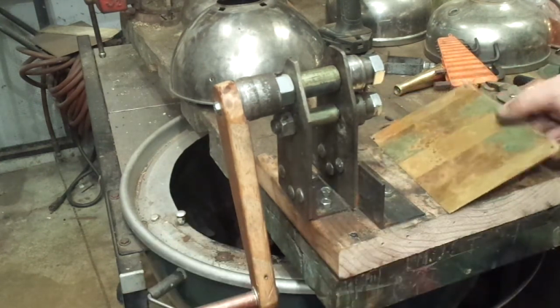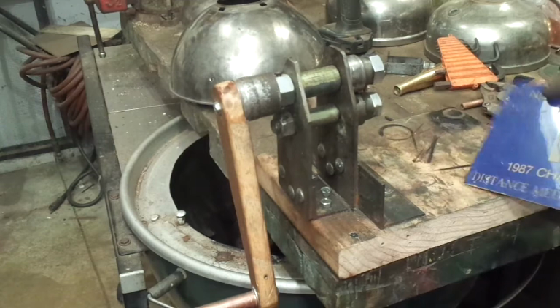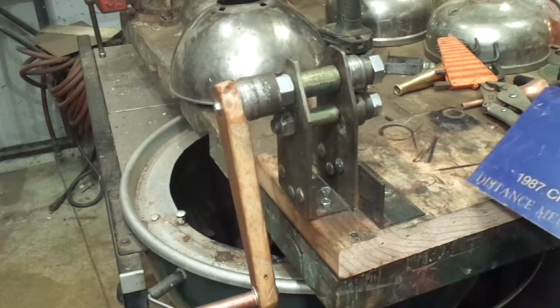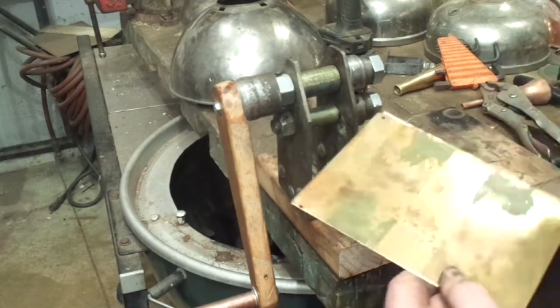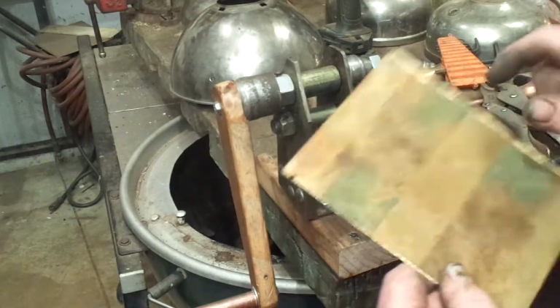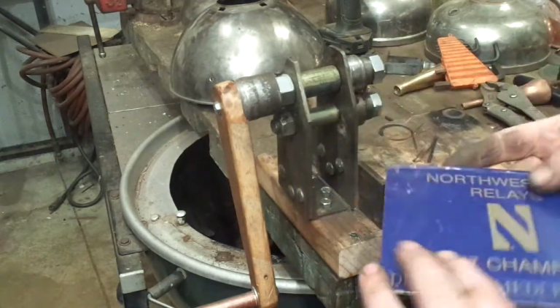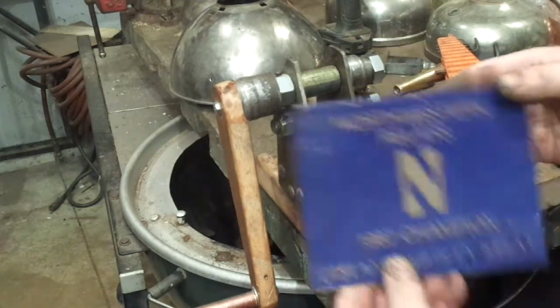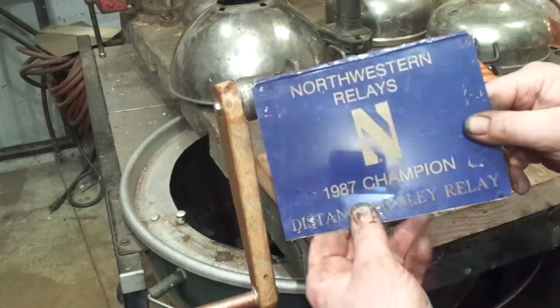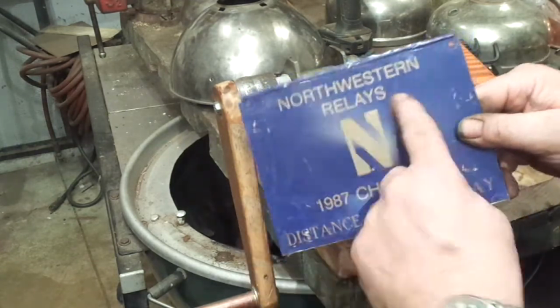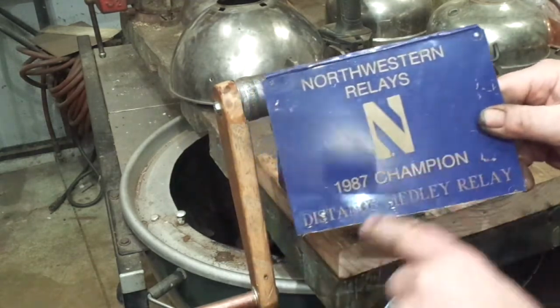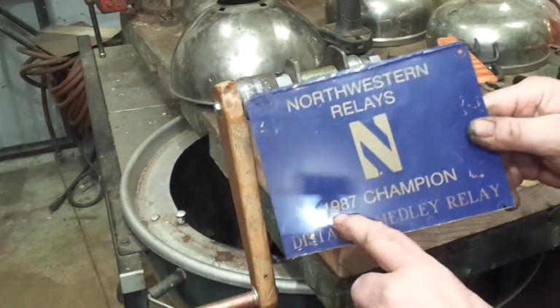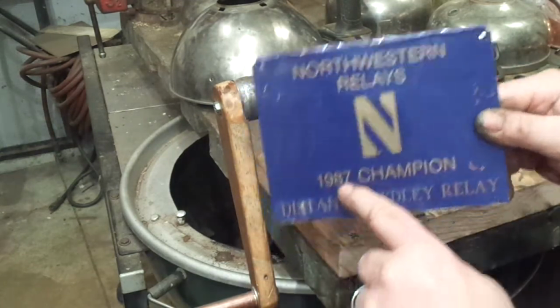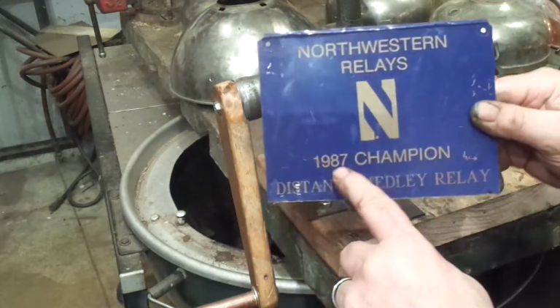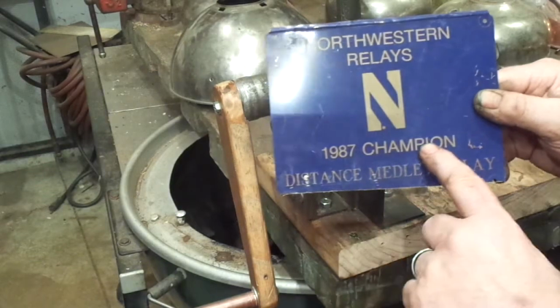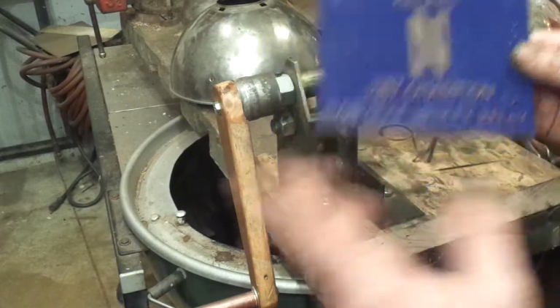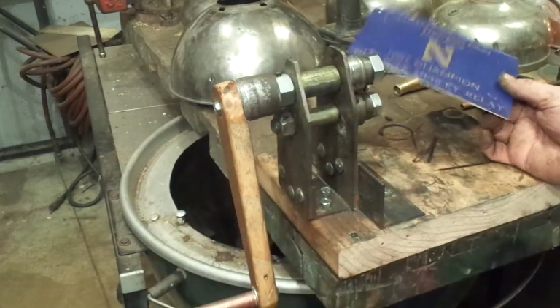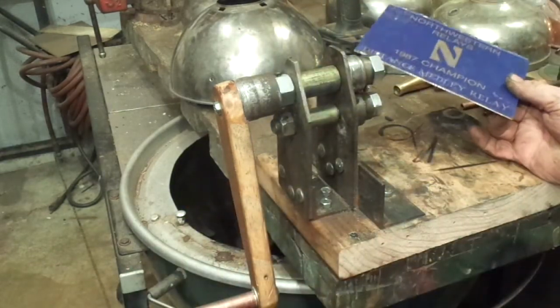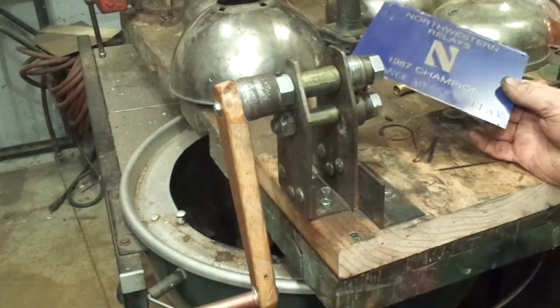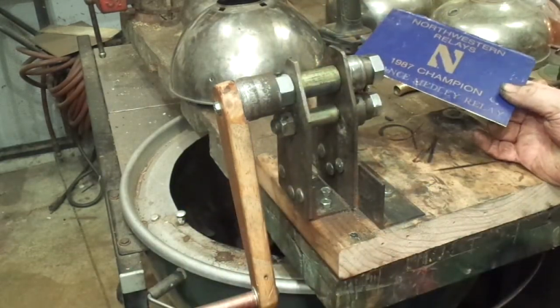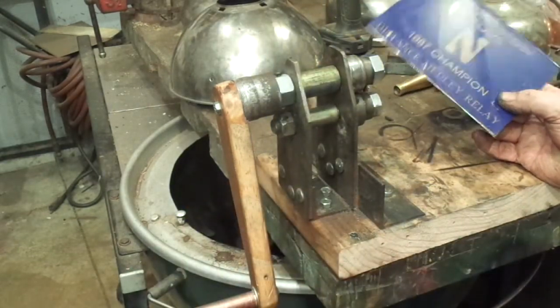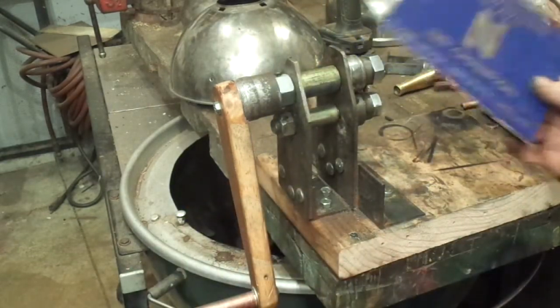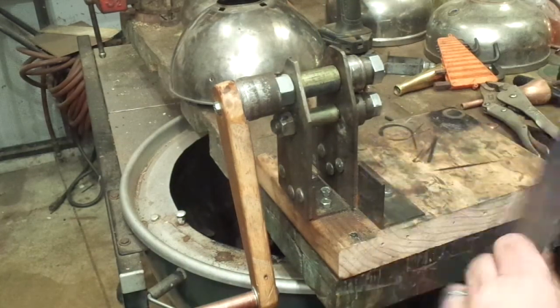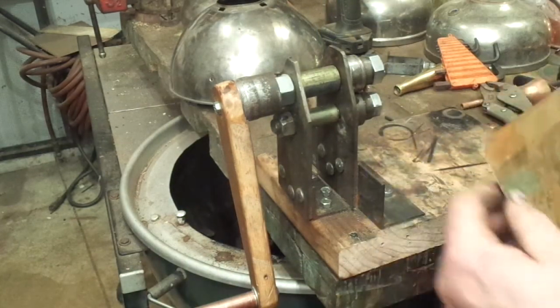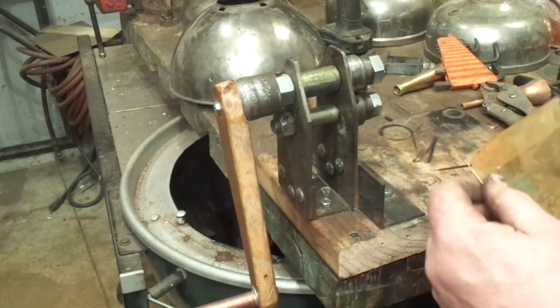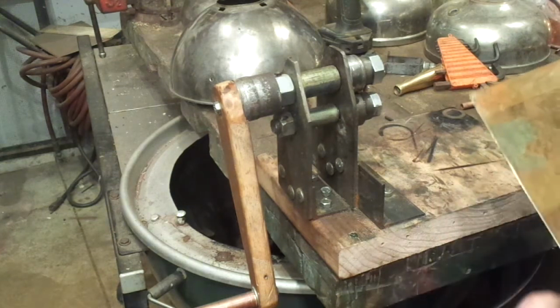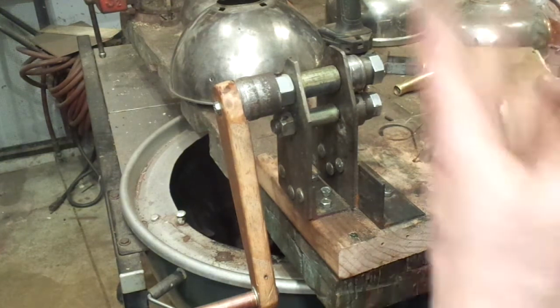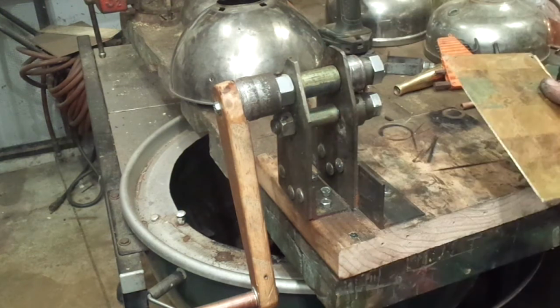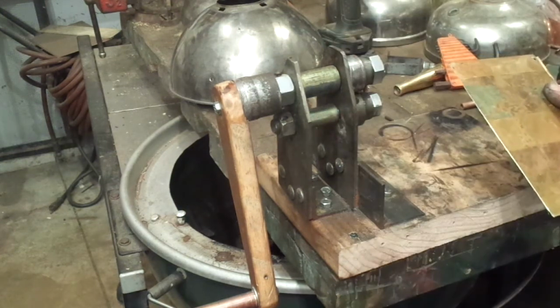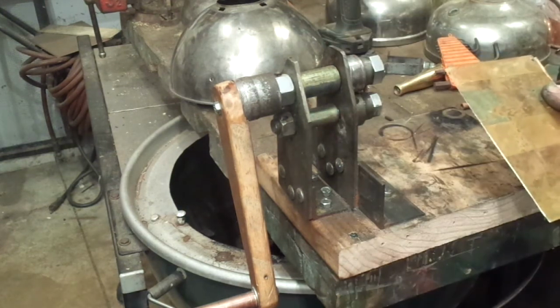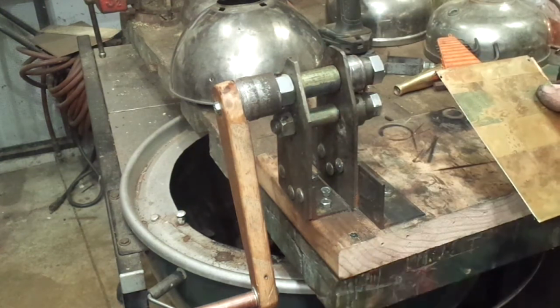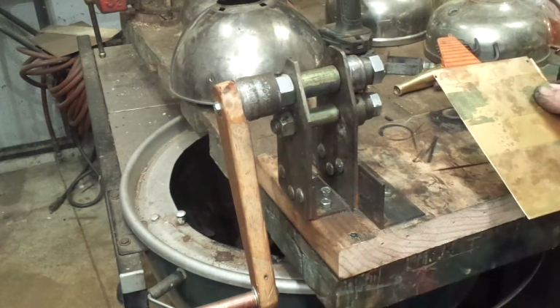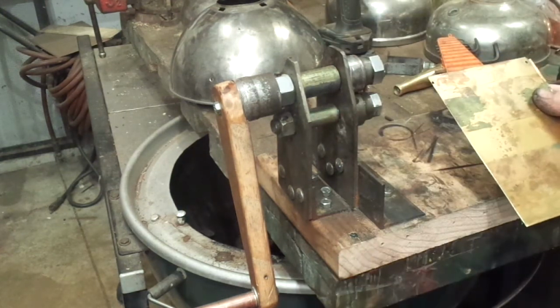Went to the recycler, got some brass. They were Northwestern Relays 1987 champion trophies. So if you got trophies you won in high school, don't think your kids are going to keep them — as soon as you're dead, they're going to scrap them out for like two bucks a pound.